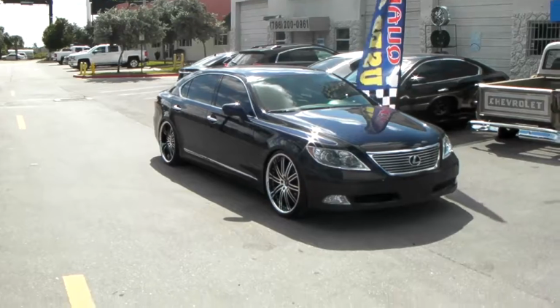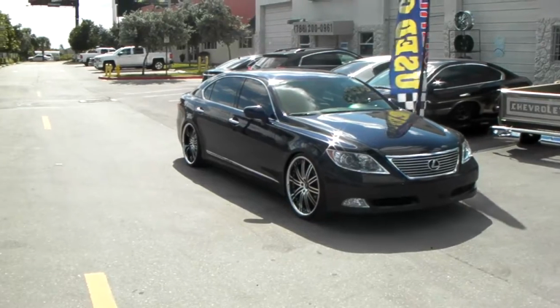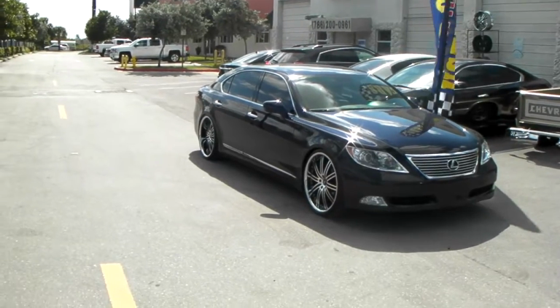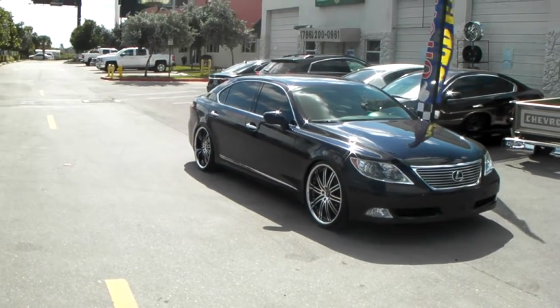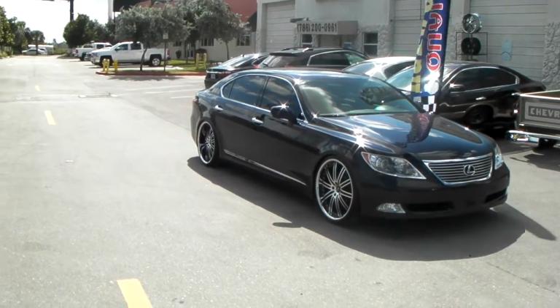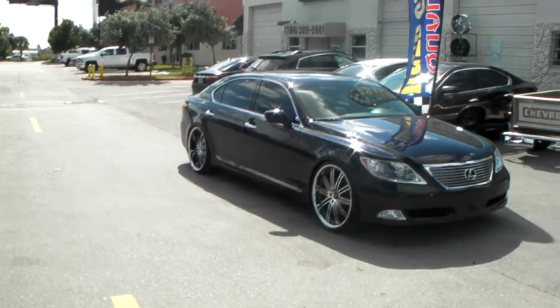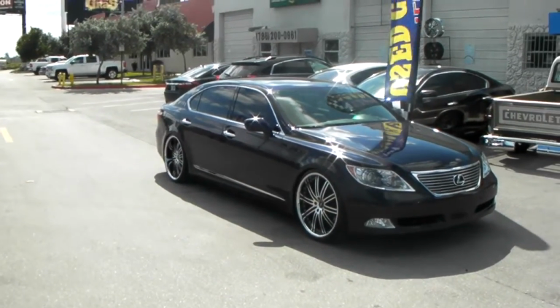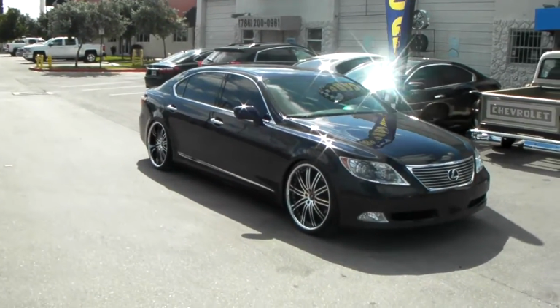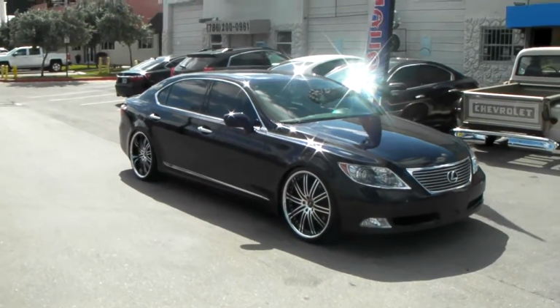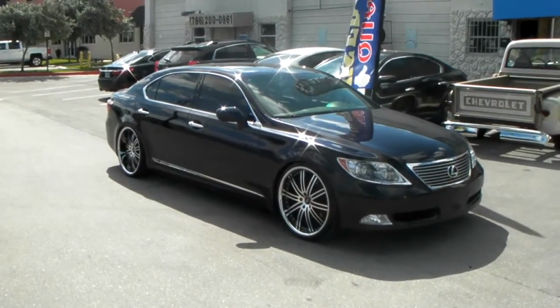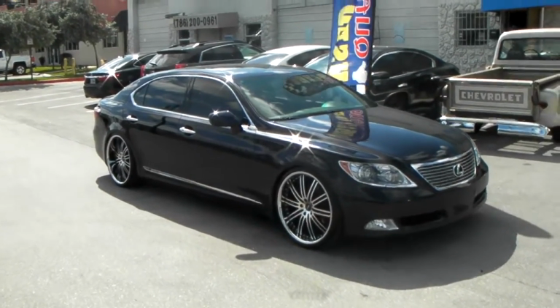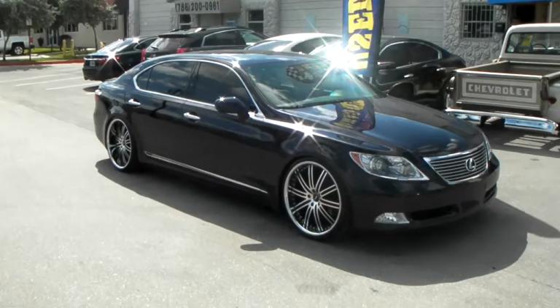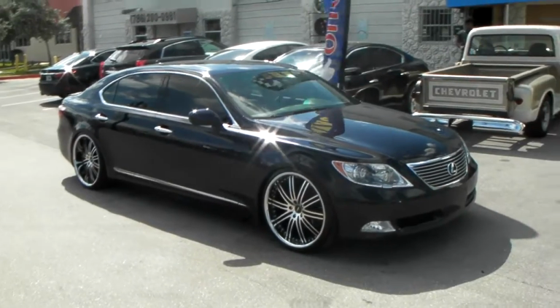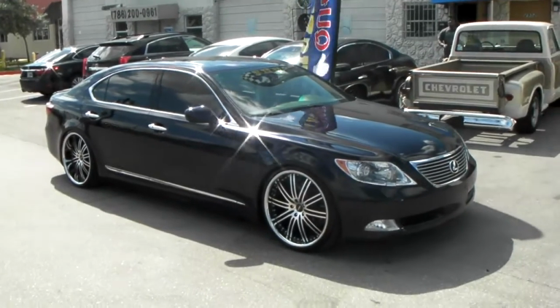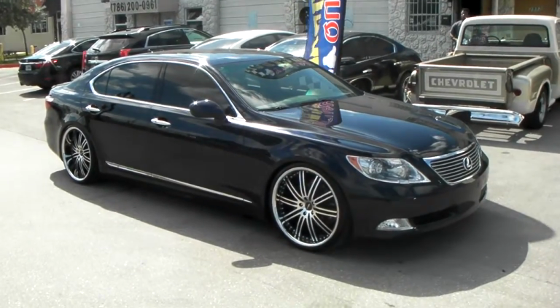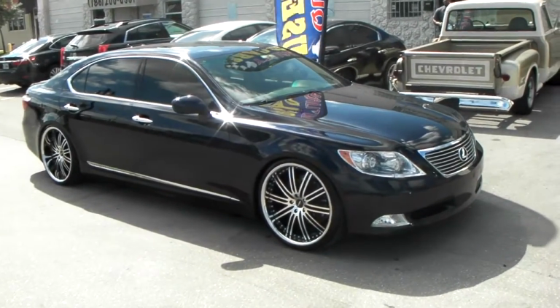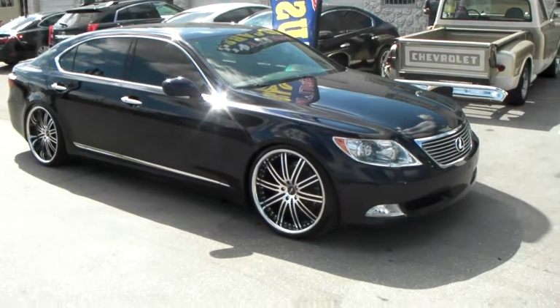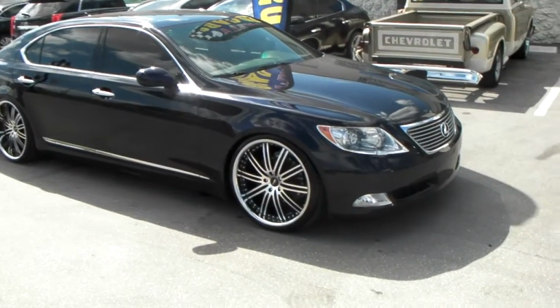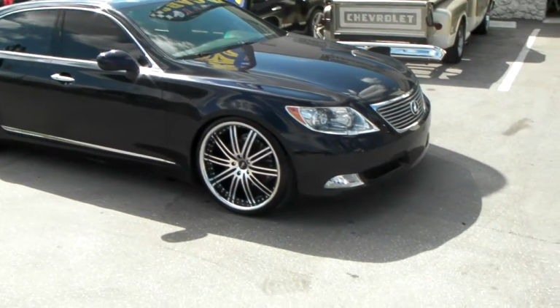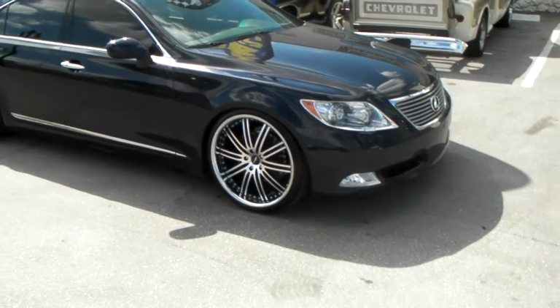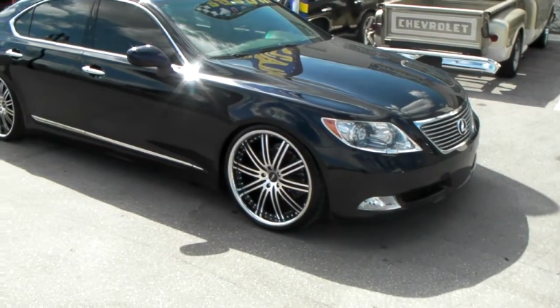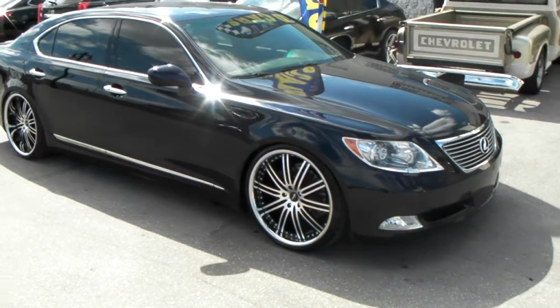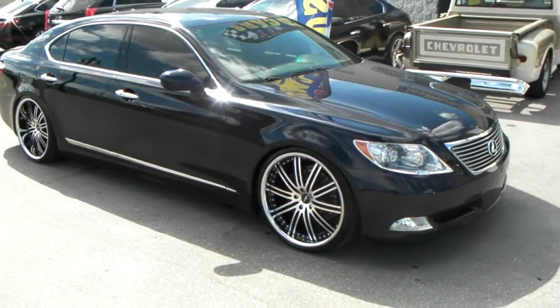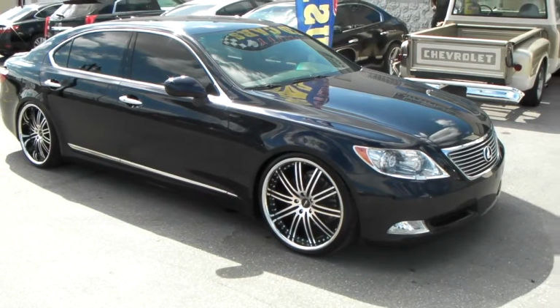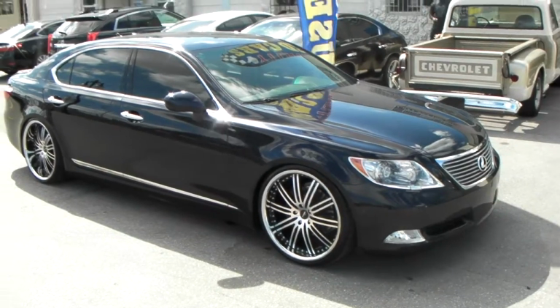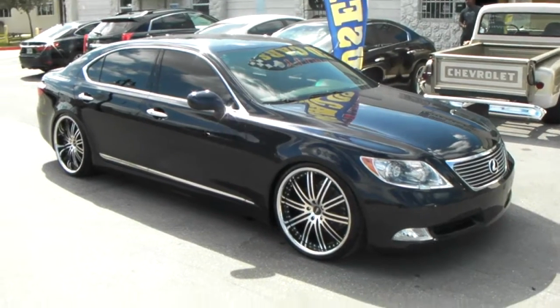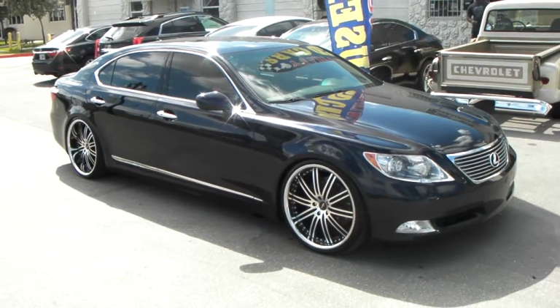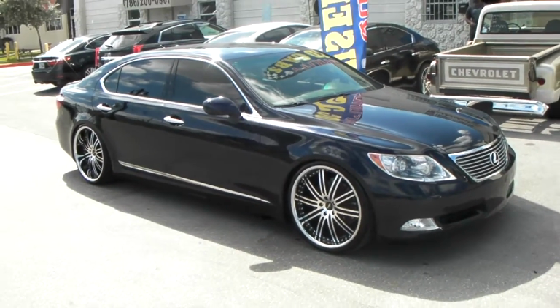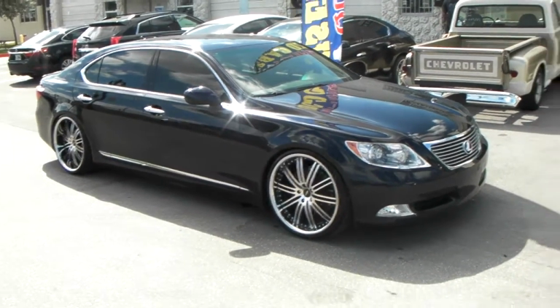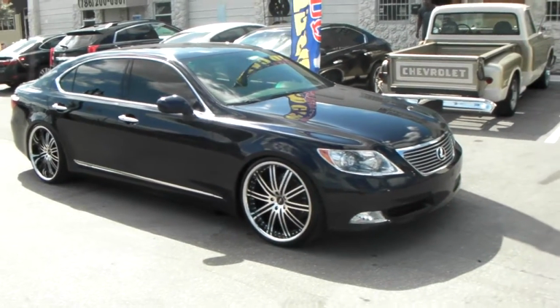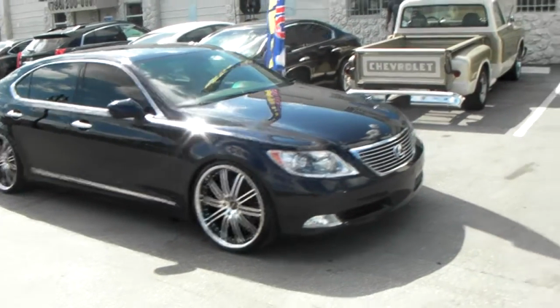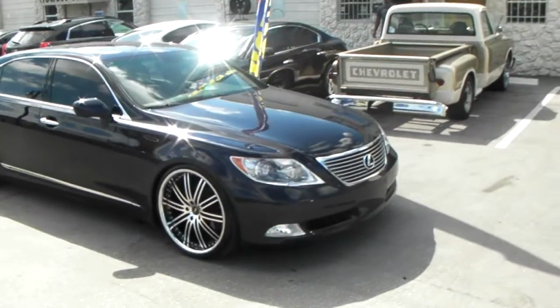It's your boy KB from Doves & Tires TV at DovesAndTires.com — tires, wheels, and more shipped to your door. Right now we are looking at the Vertini Hennessy, a great looking wheel on a 2008 LS460L, the long base.